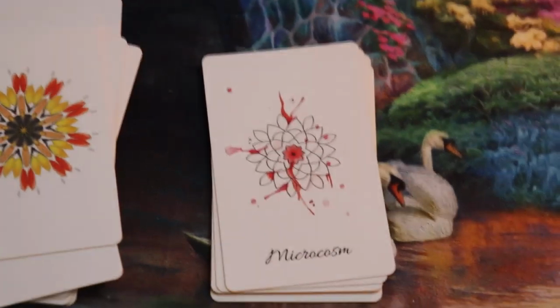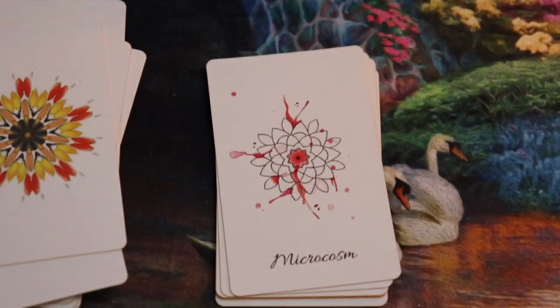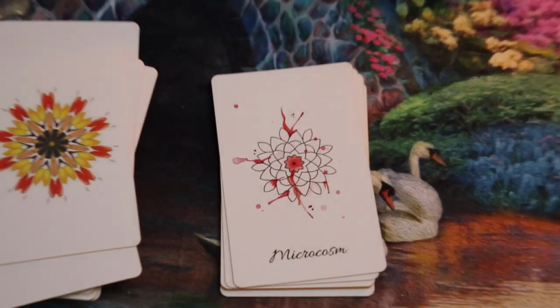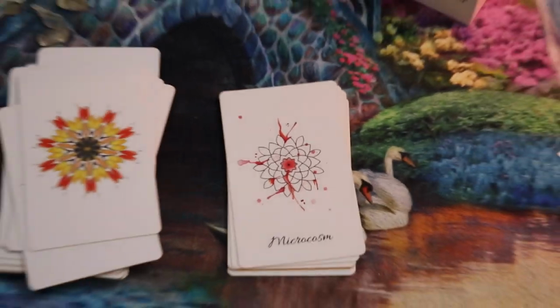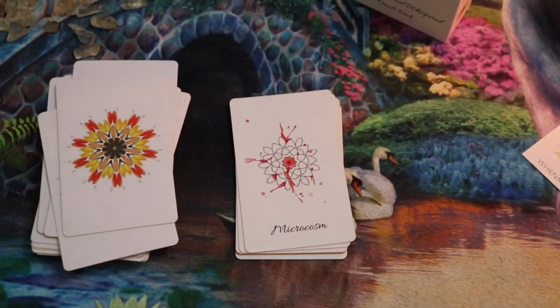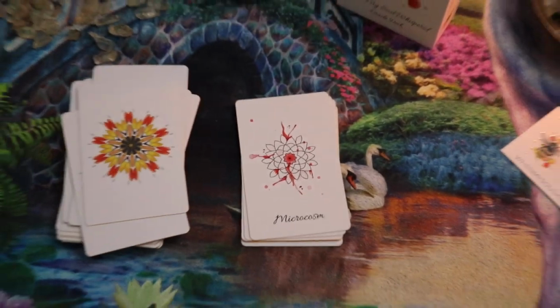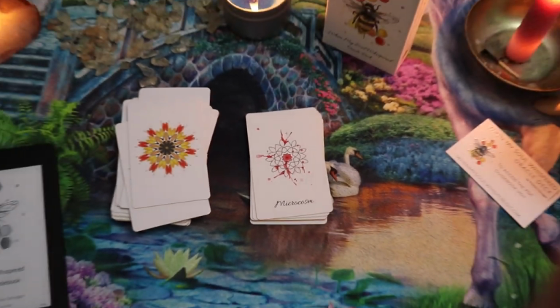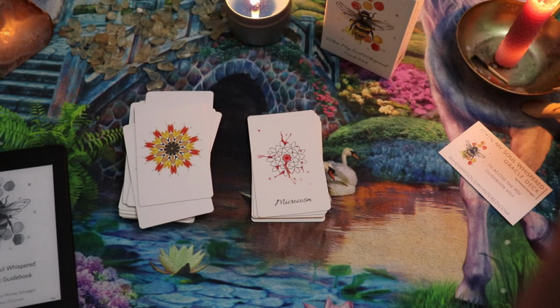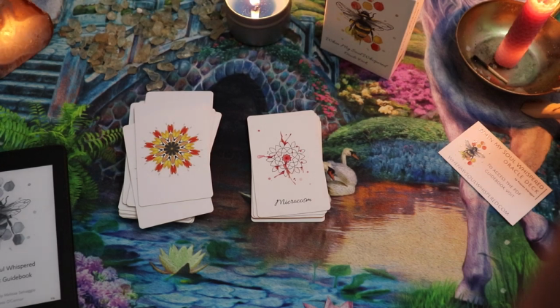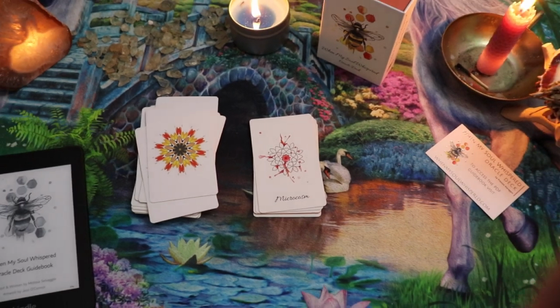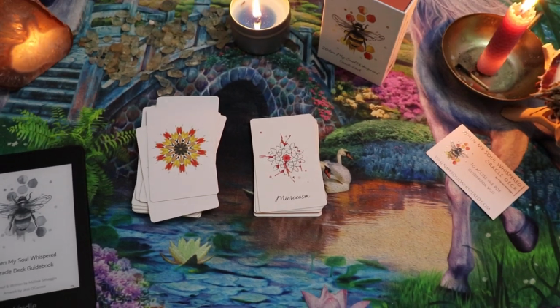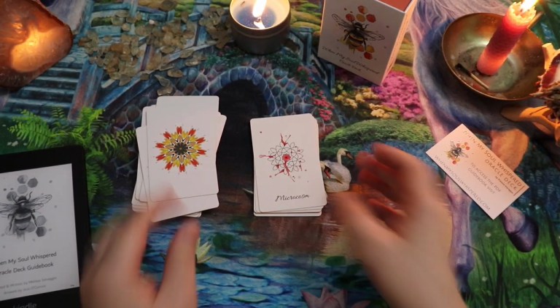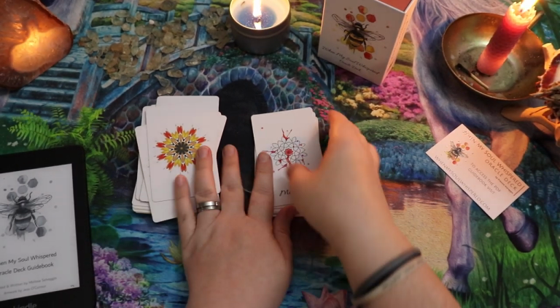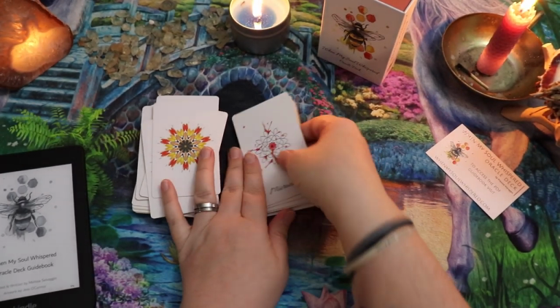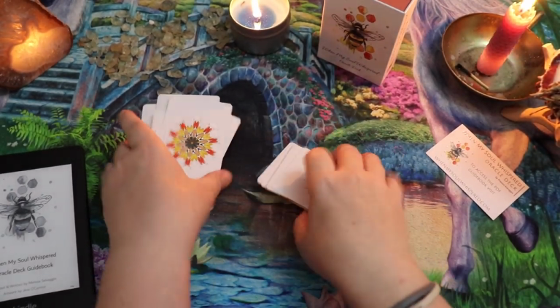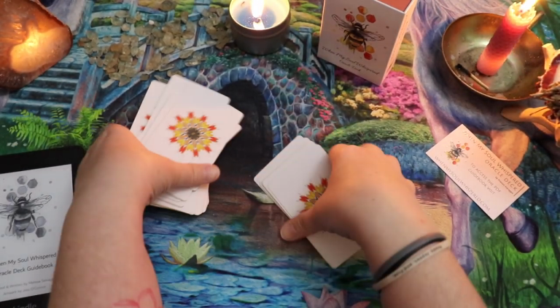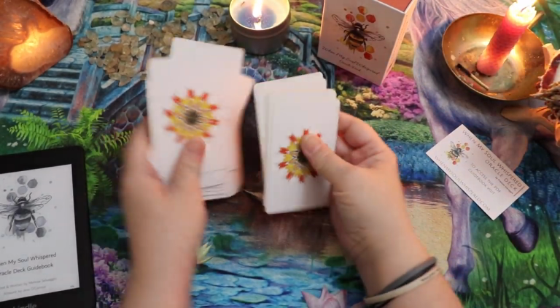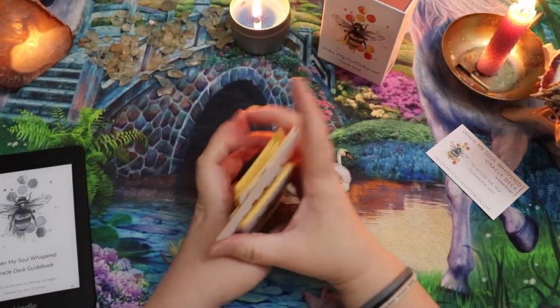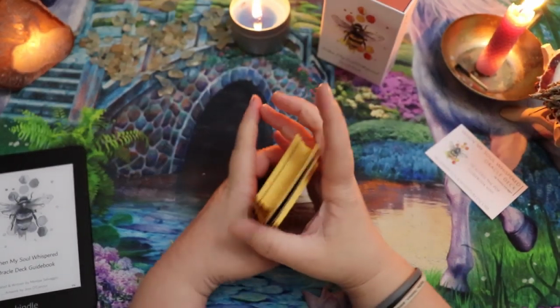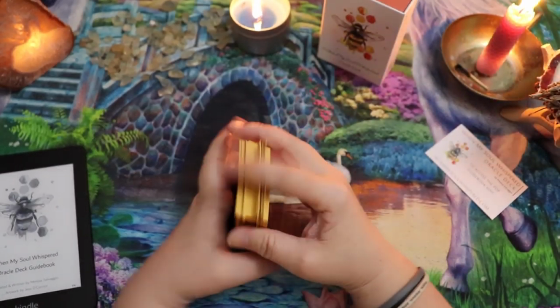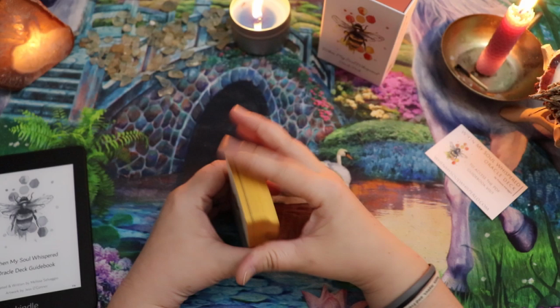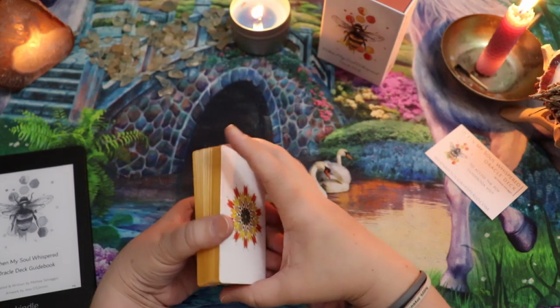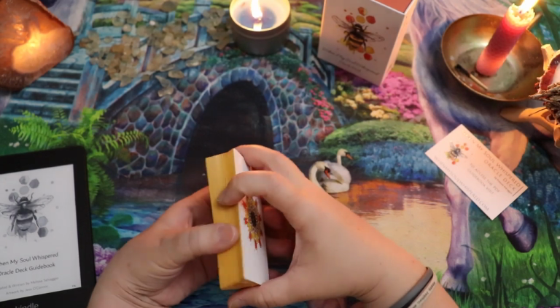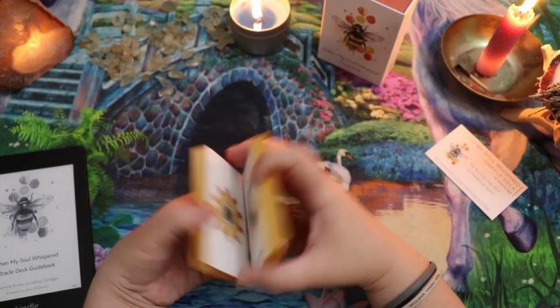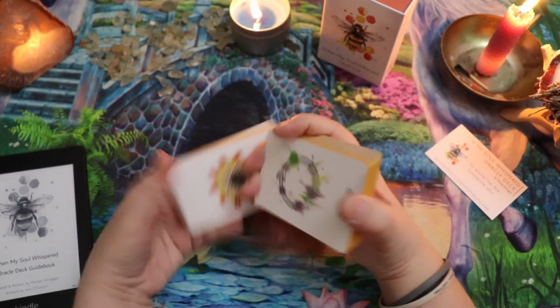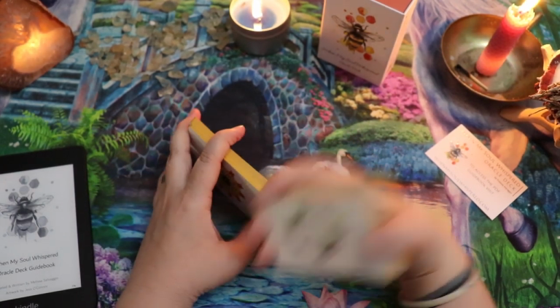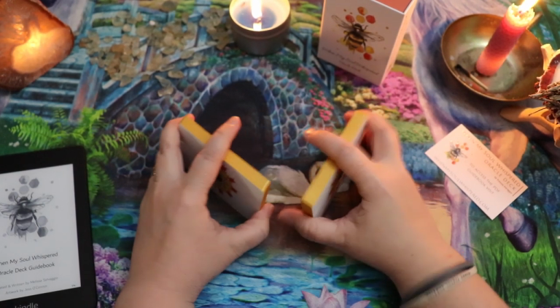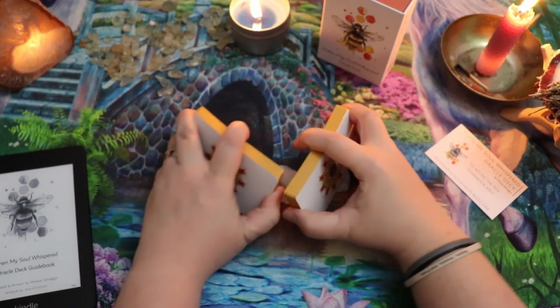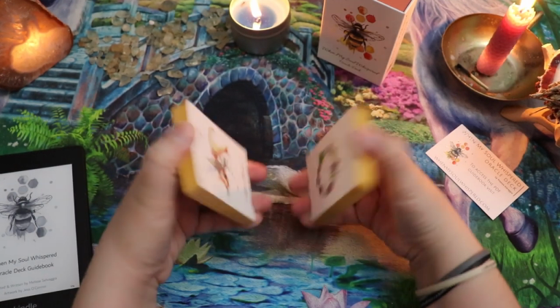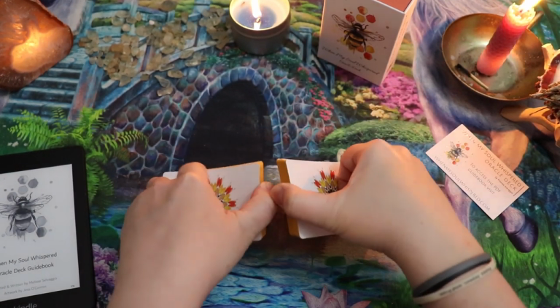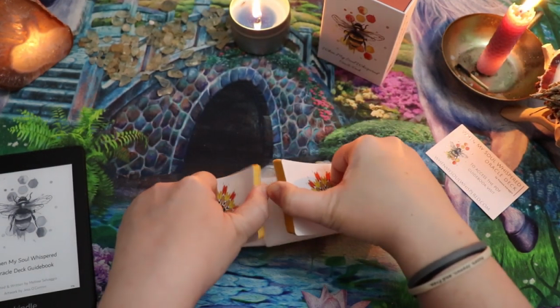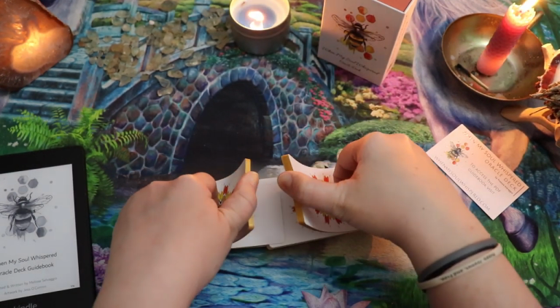Let's pull it apart, take a look at the guidebook, and we'll do a random draw together. So I'm going to give these a shuffle — I'm sure they're going to shuffle beautifully. That rose petal does tend to stick a little.